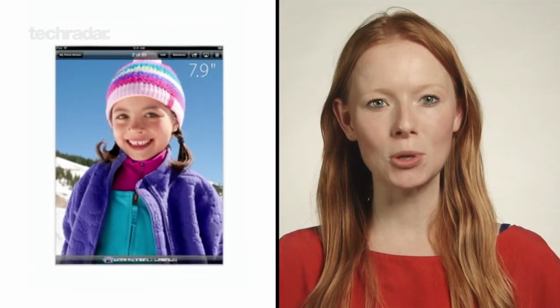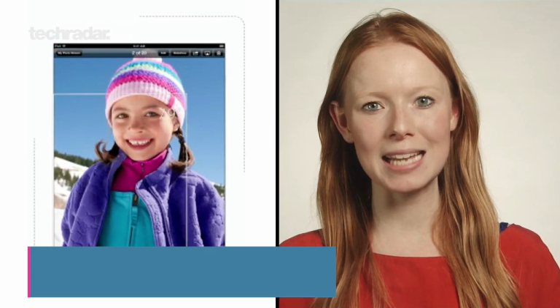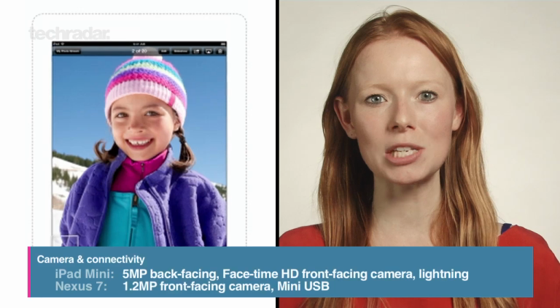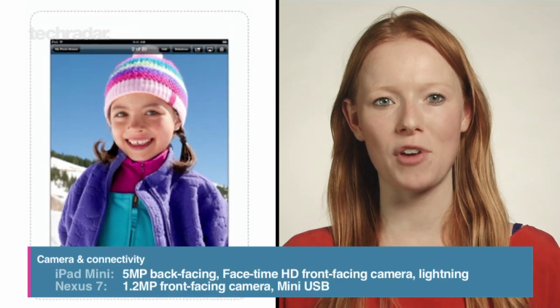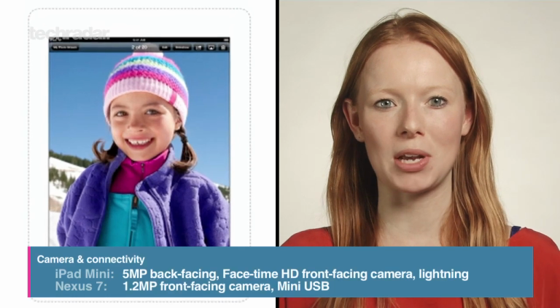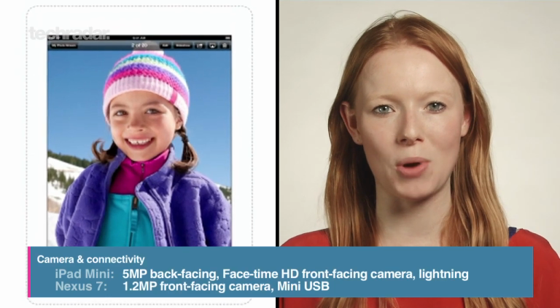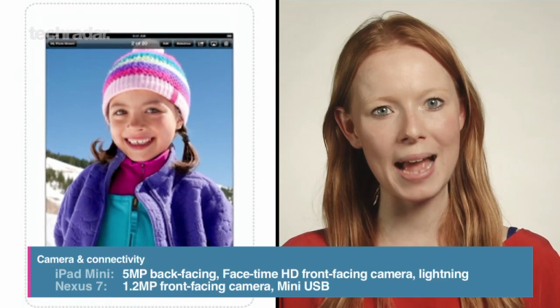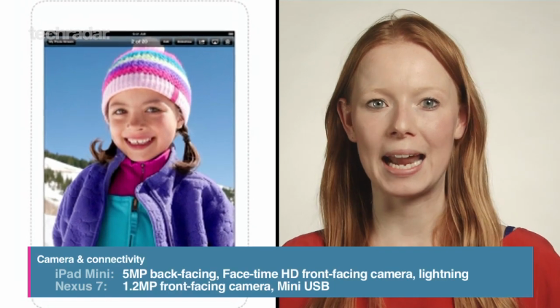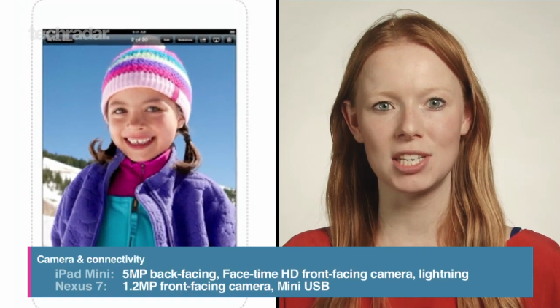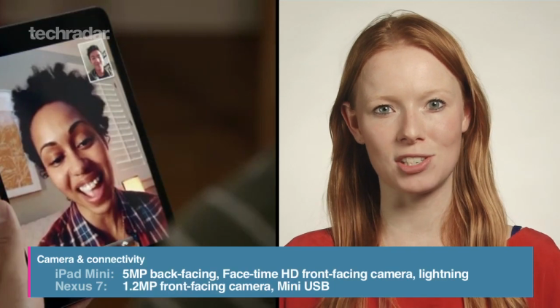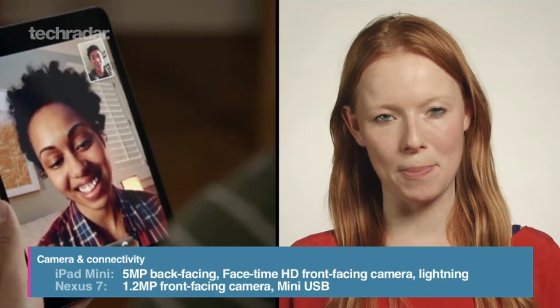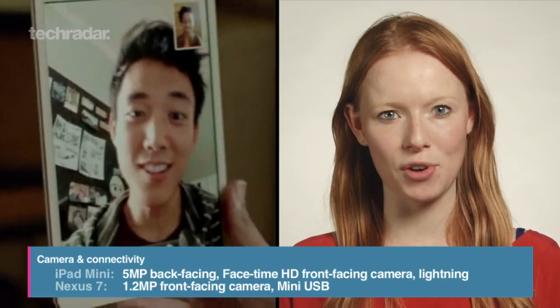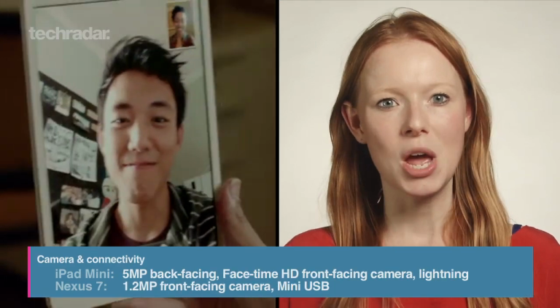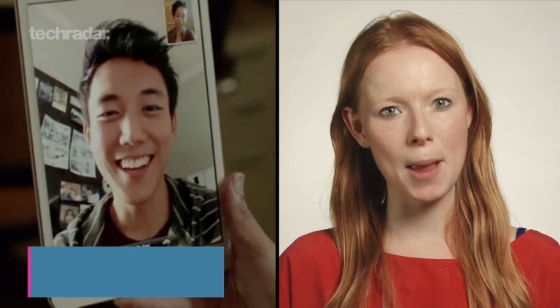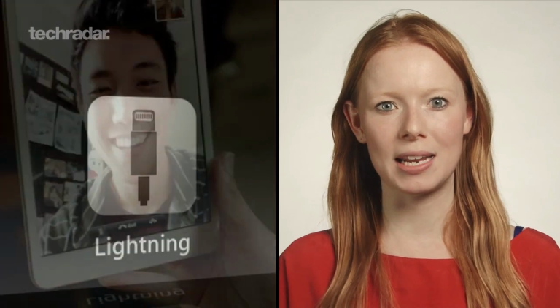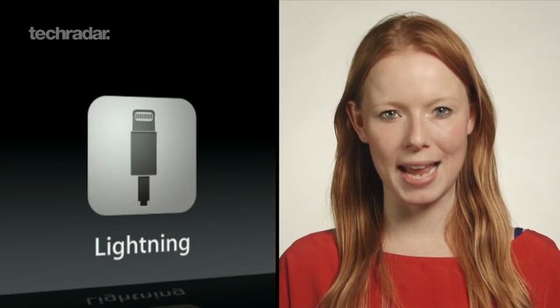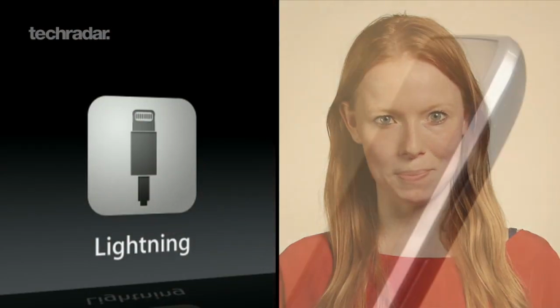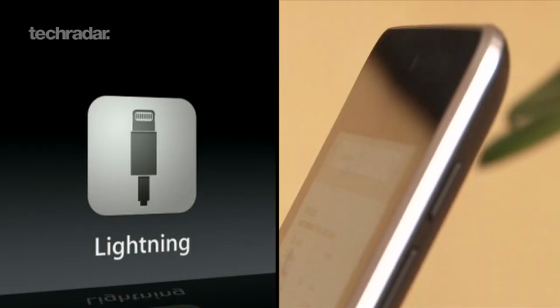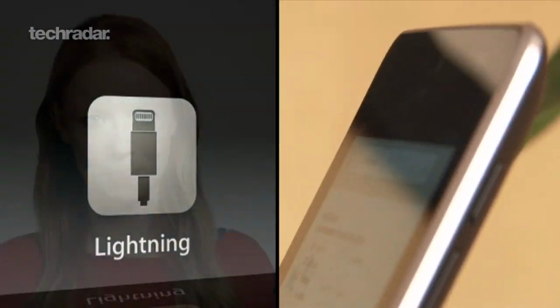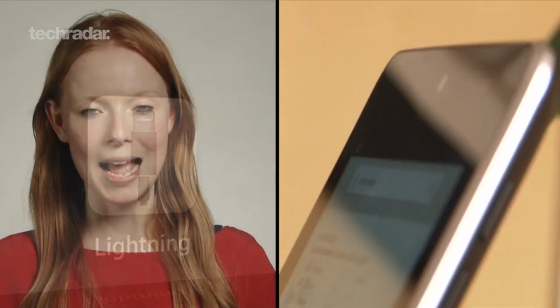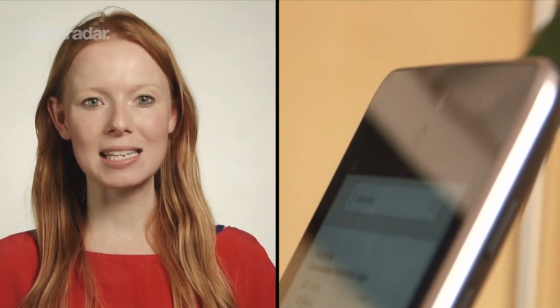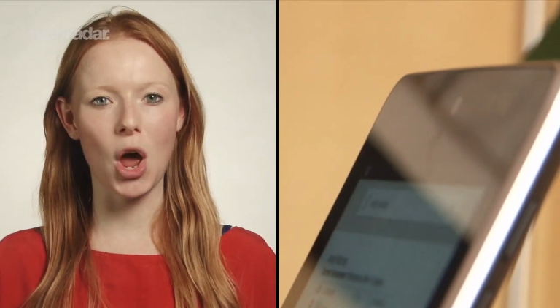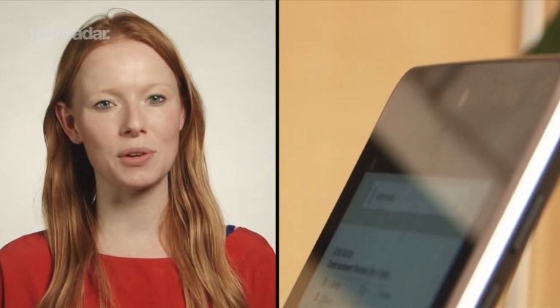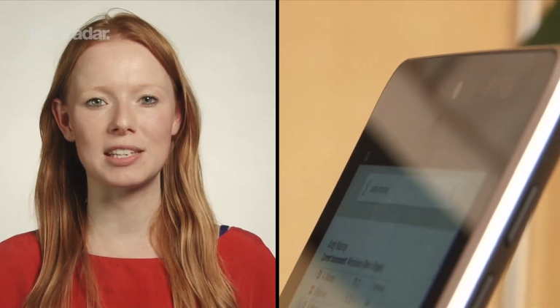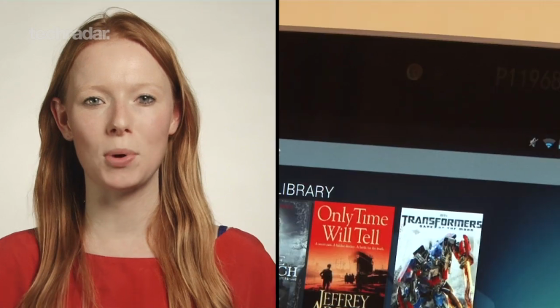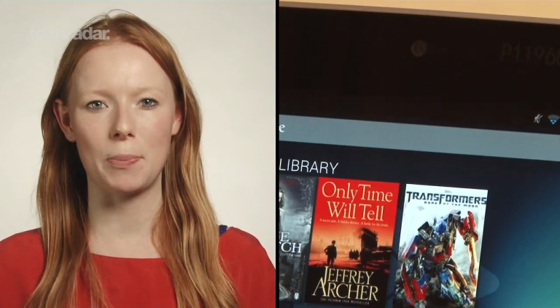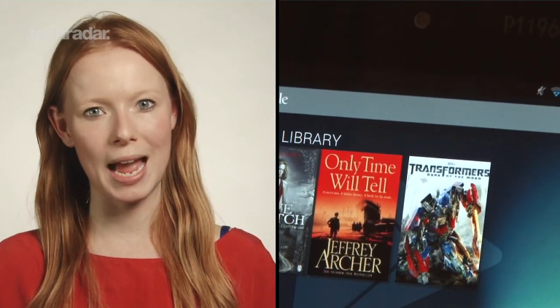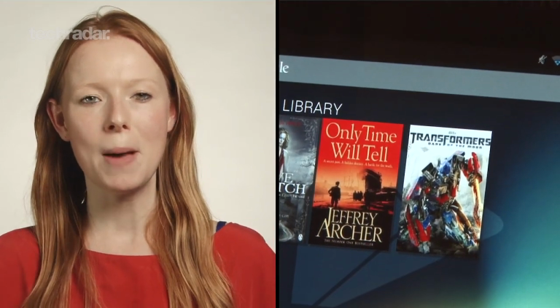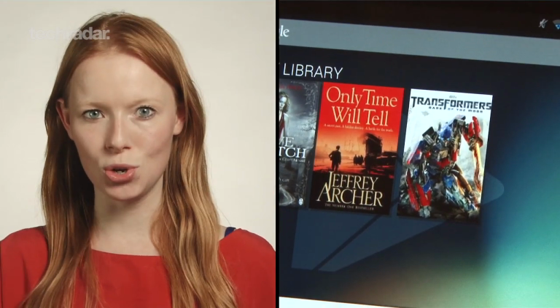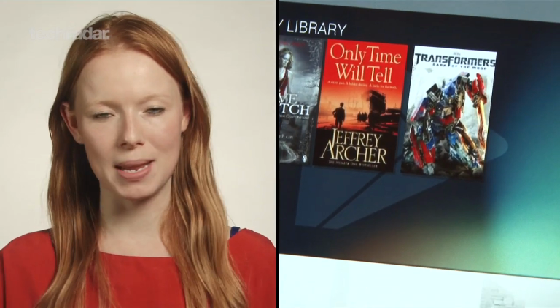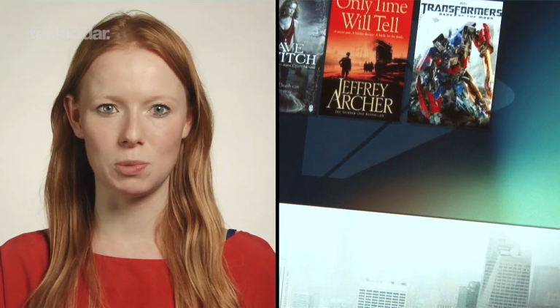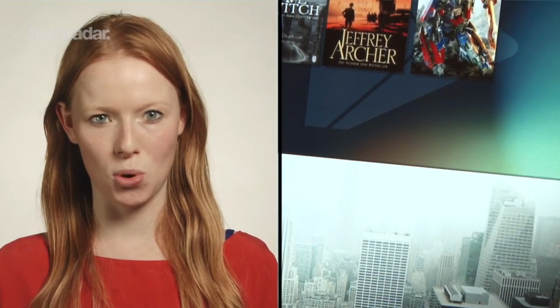Apple's pared-down device will have a 5 megapixel camera on the back and the HD FaceTime snapper on the front, with an 8-pin lightning connector. The Nexus 7 only has a front-facing 1.2 megapixel camera, but you do get a mini USB port.